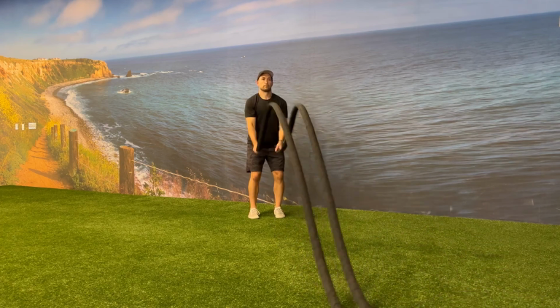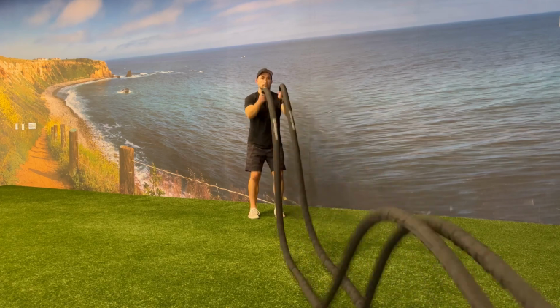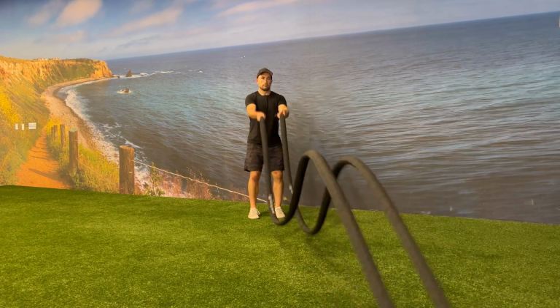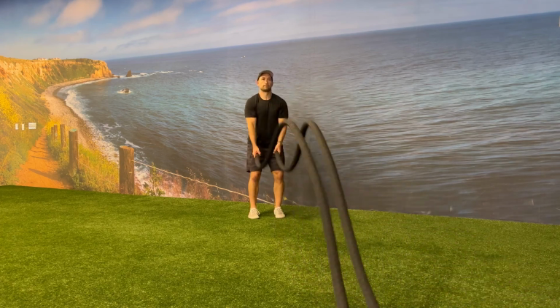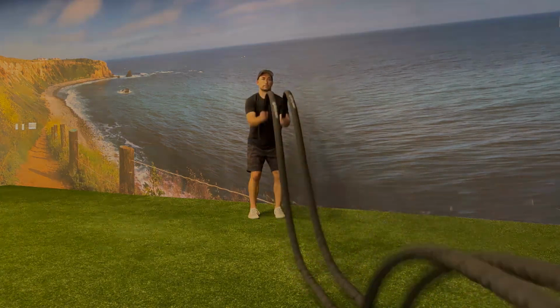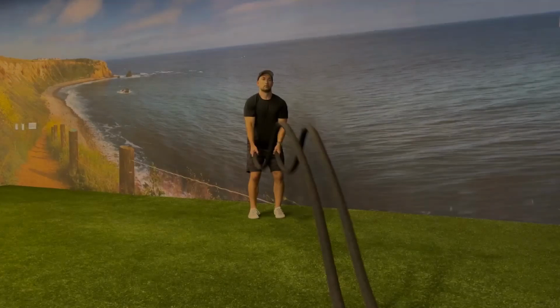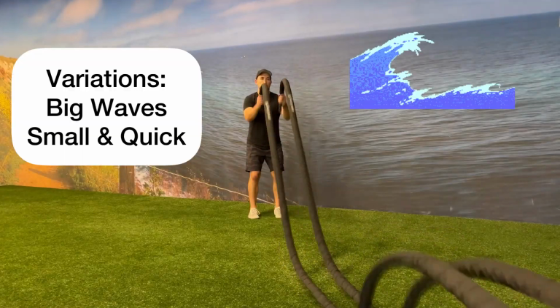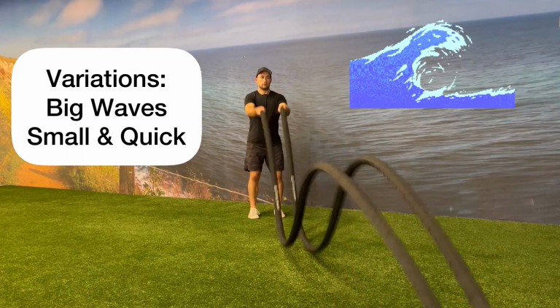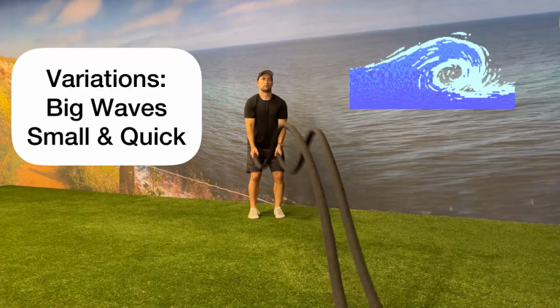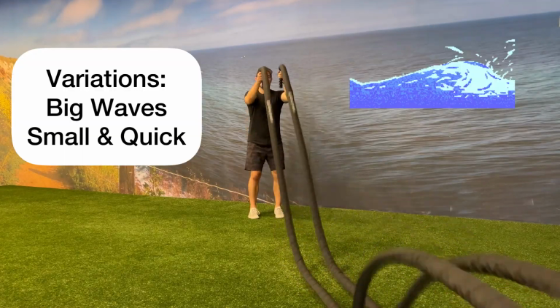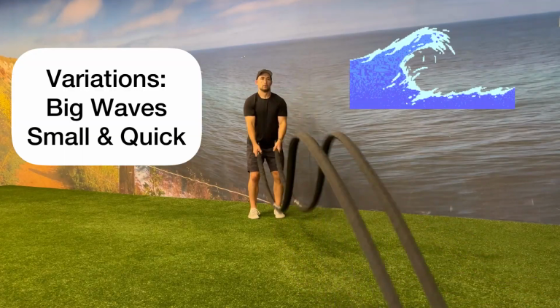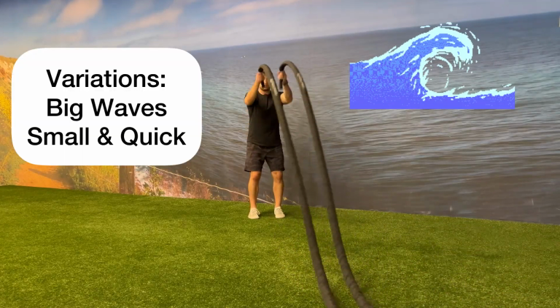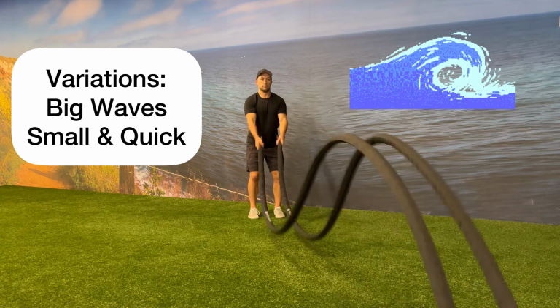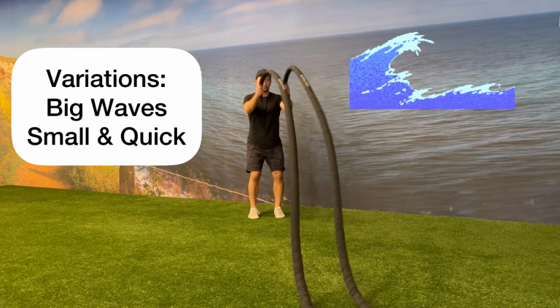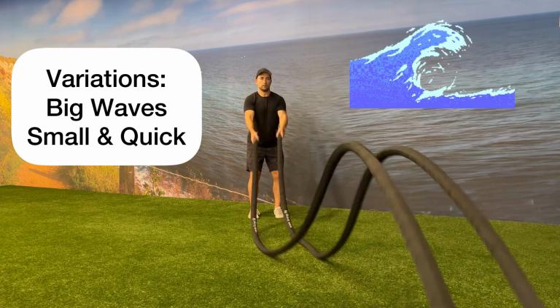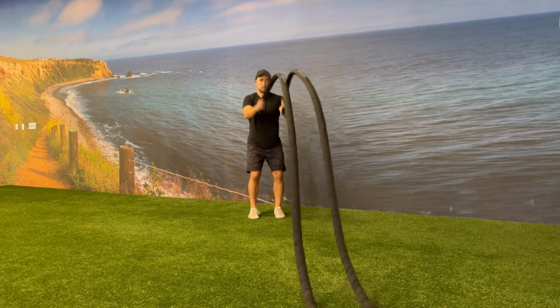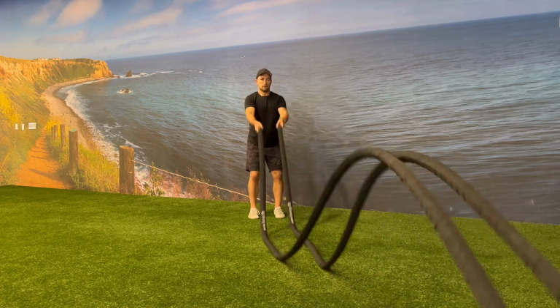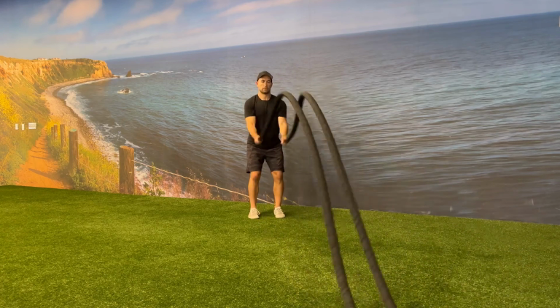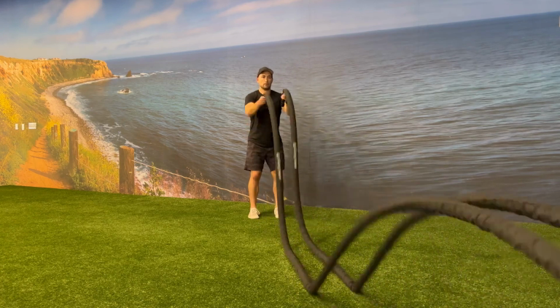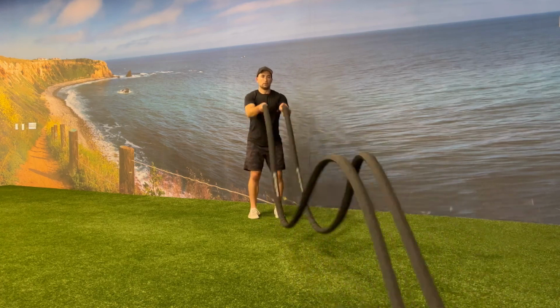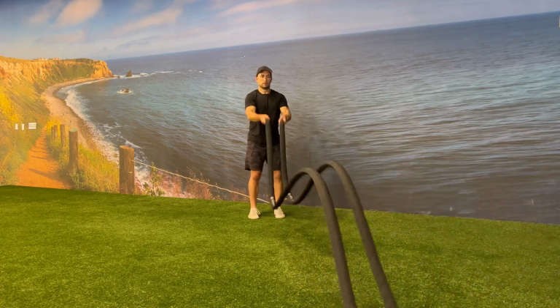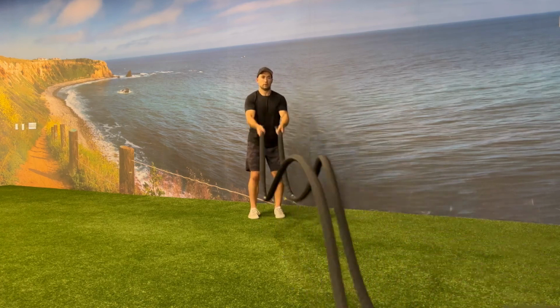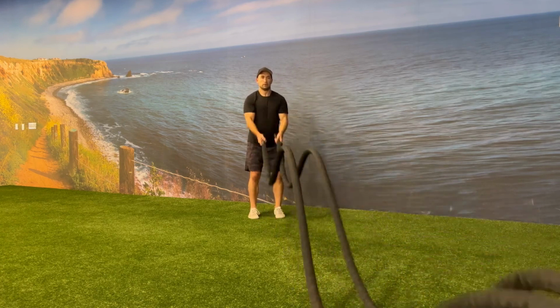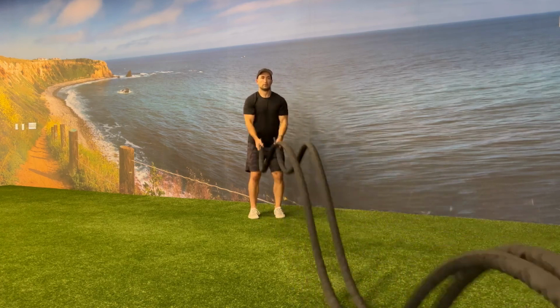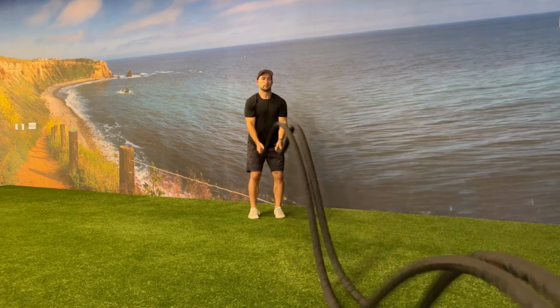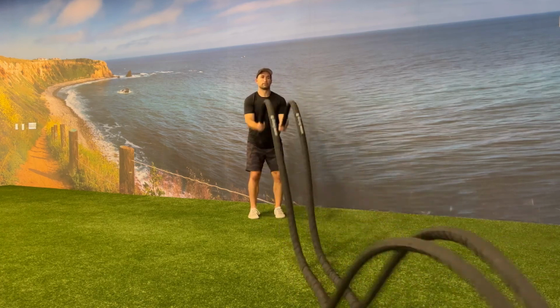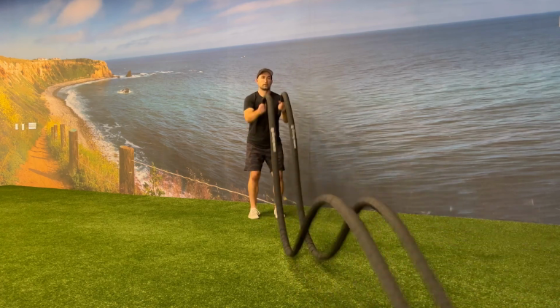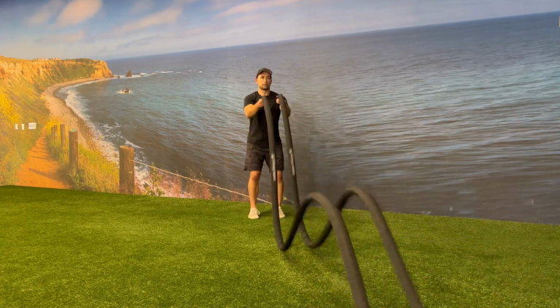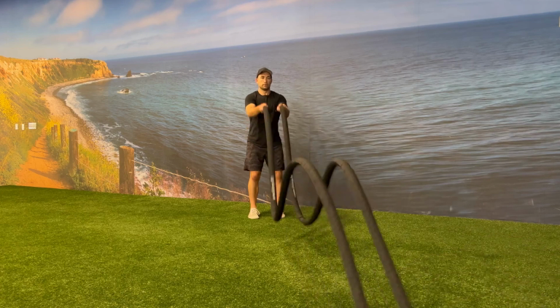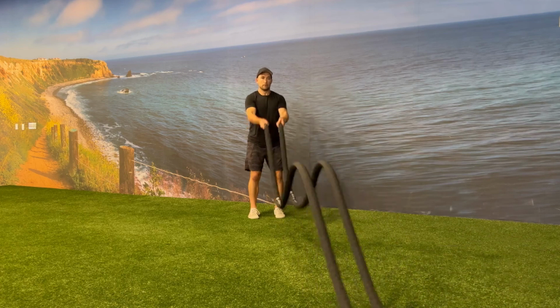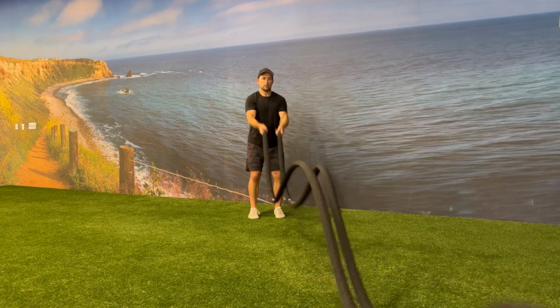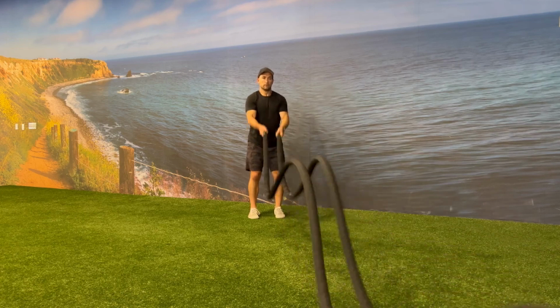And a small bend in your knee. Depending on the desired outcome from the exercise, you can go nice big double waves, or go small and quick and try to get as many waves as you can in a small period of time.